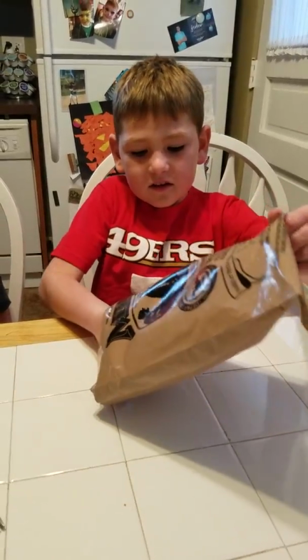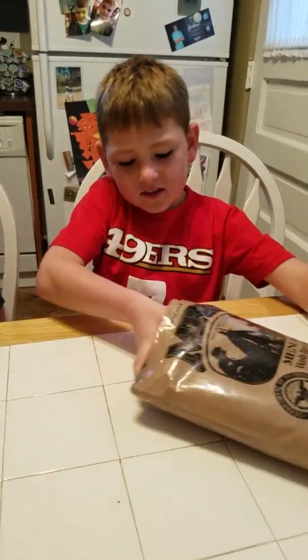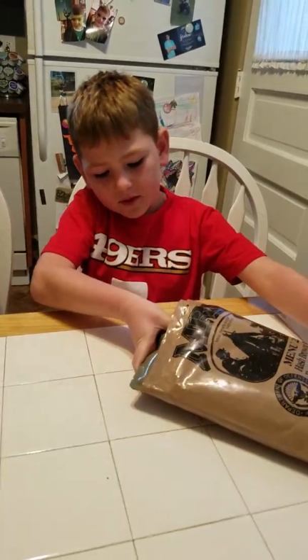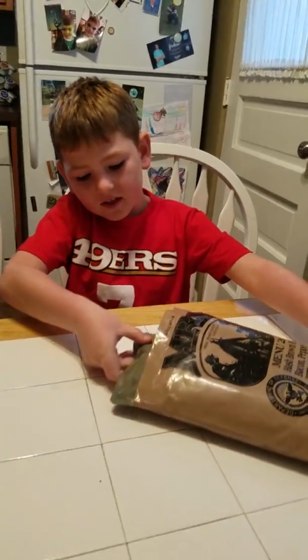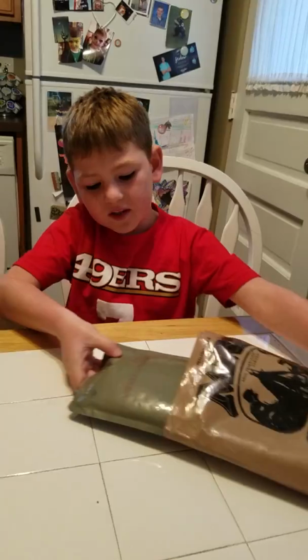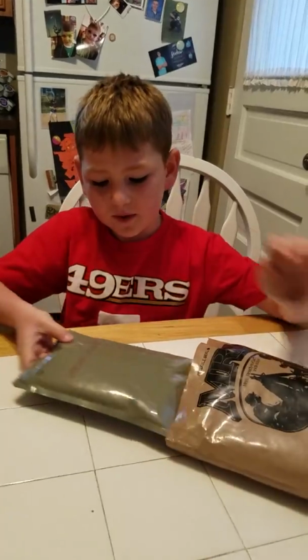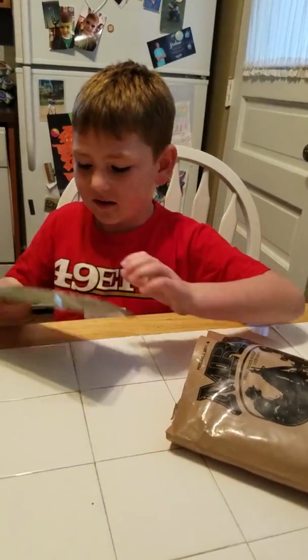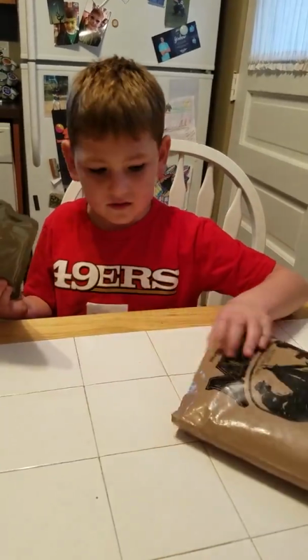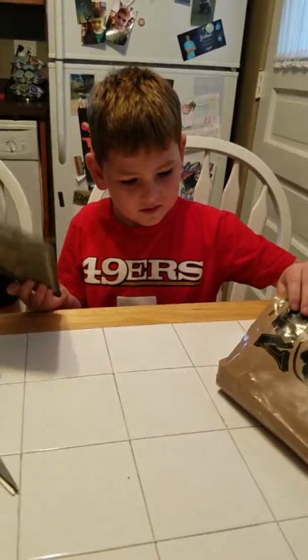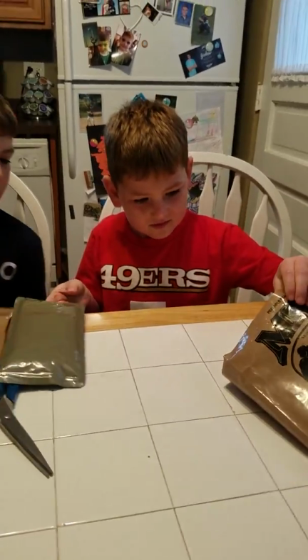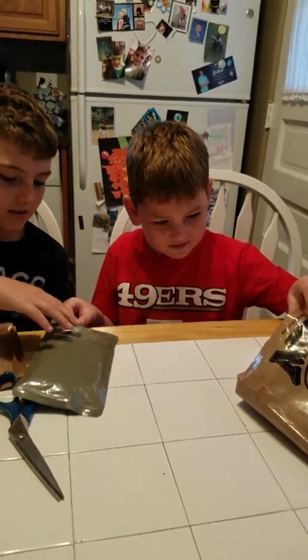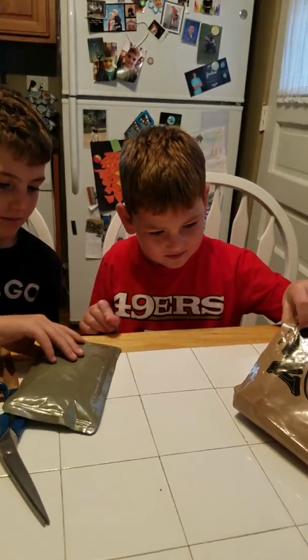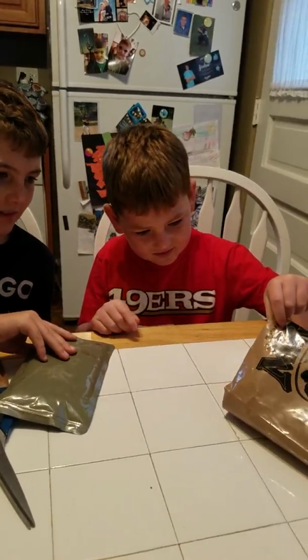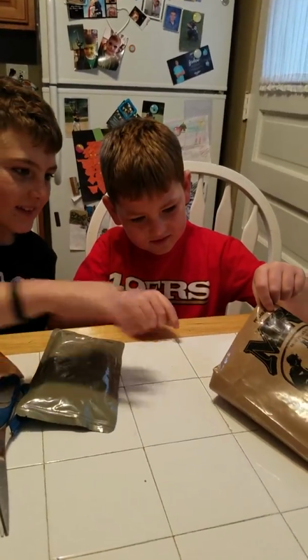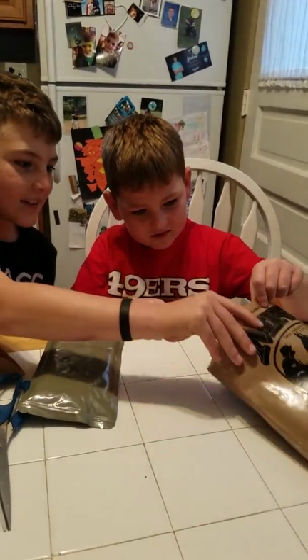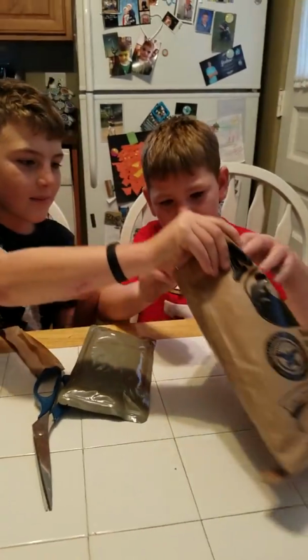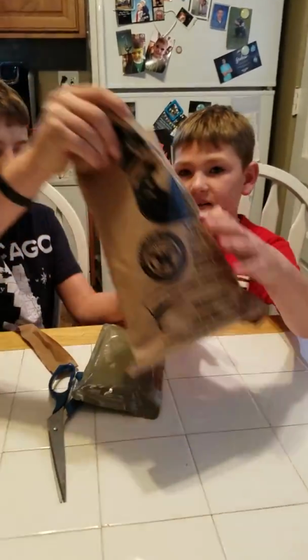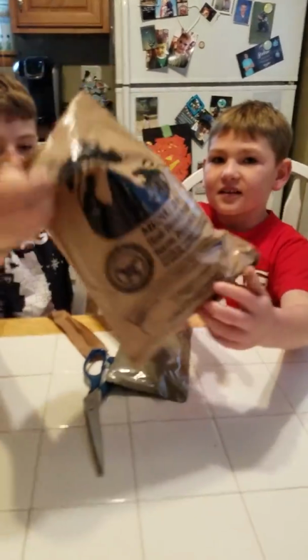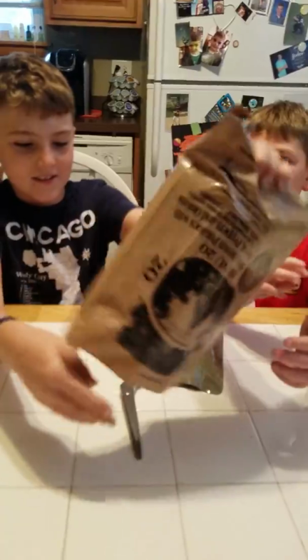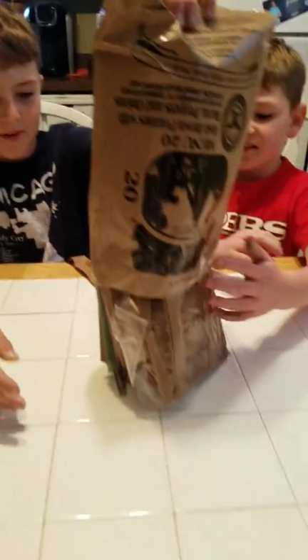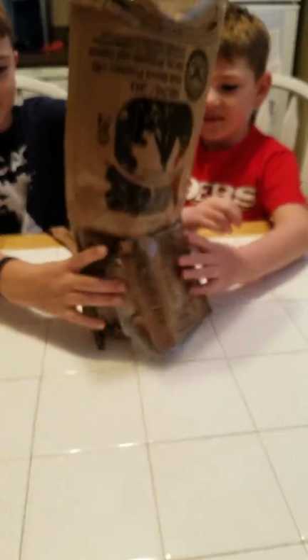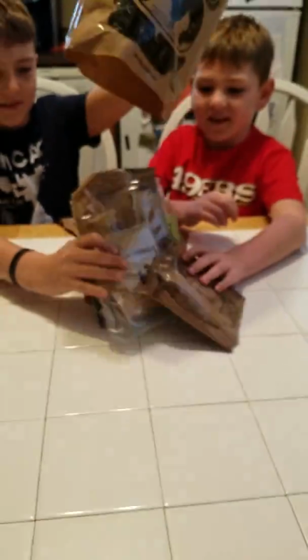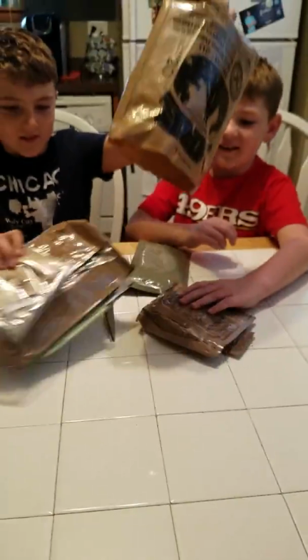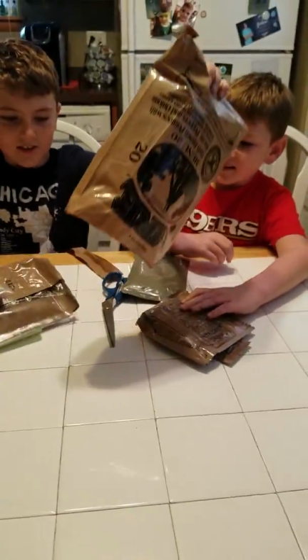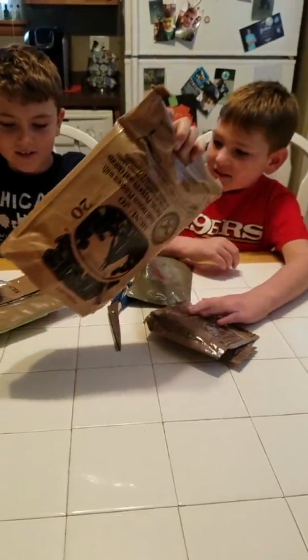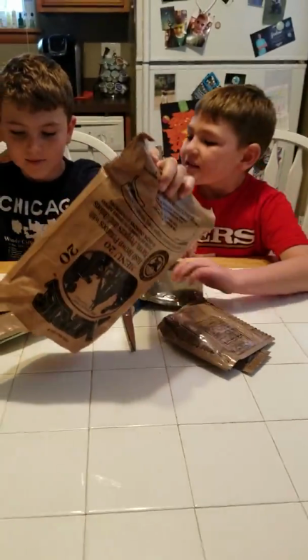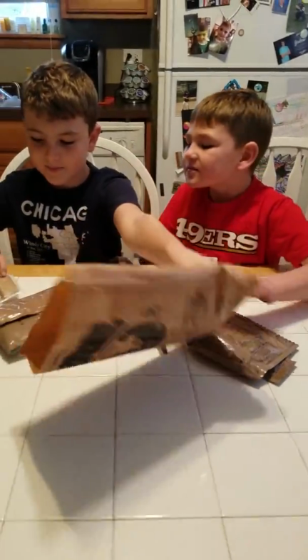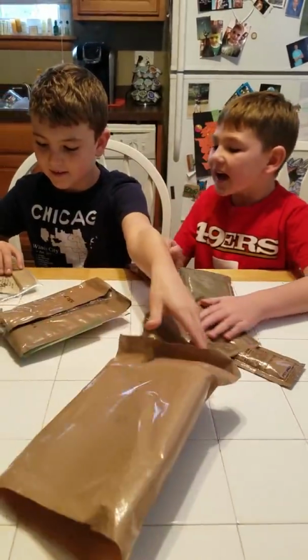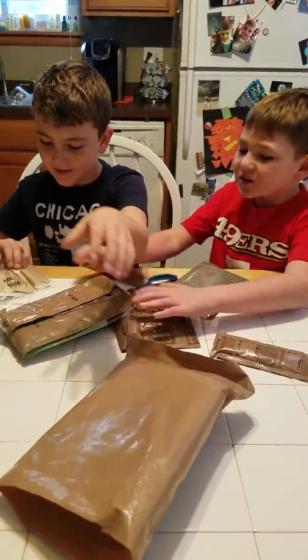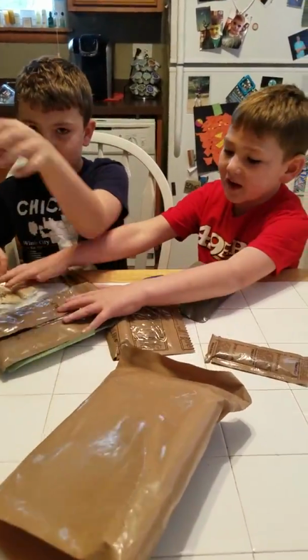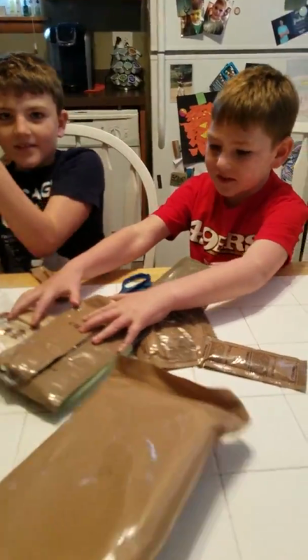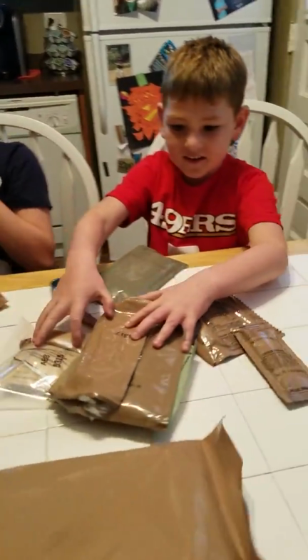This time it didn't come in a bag — it's all separate. Usually it just comes in a bag. I think it was done.